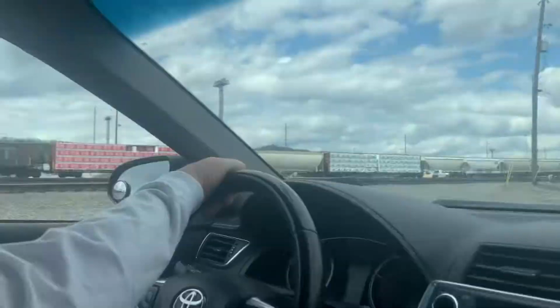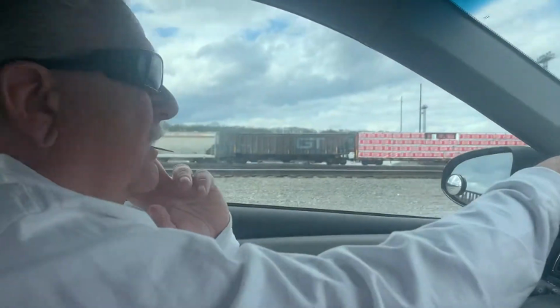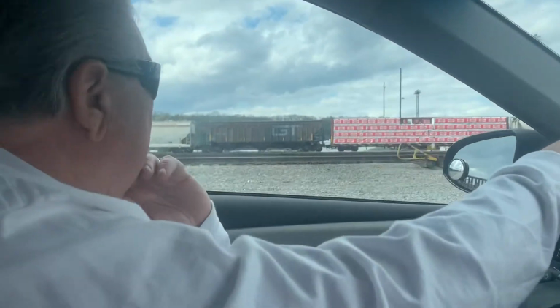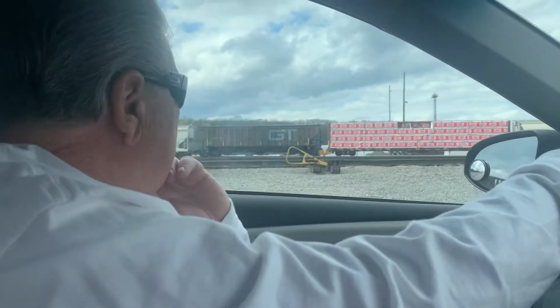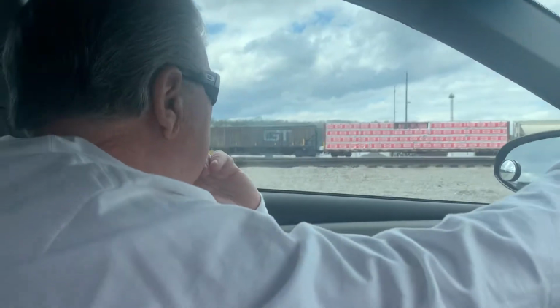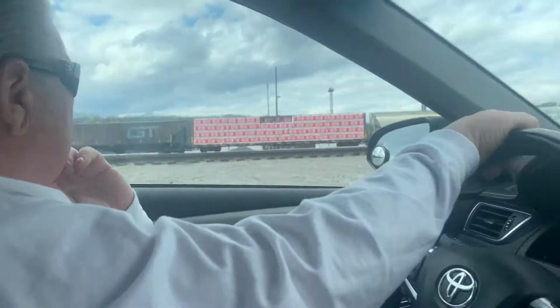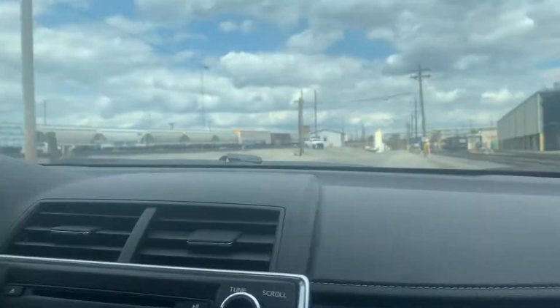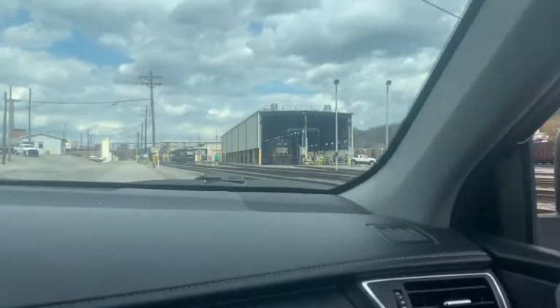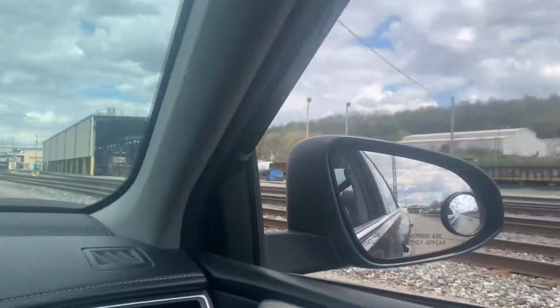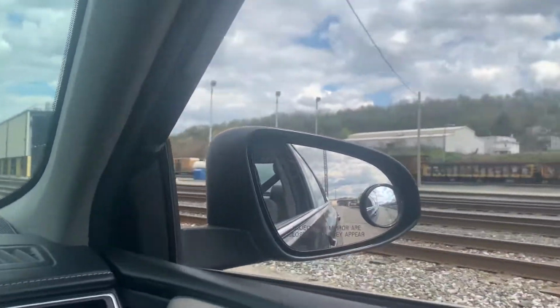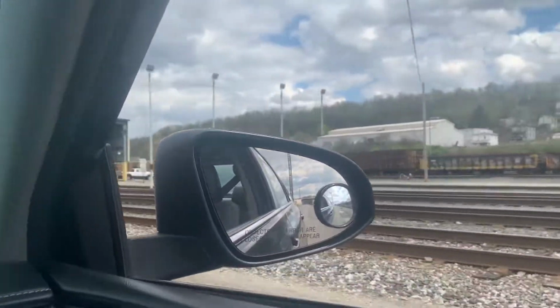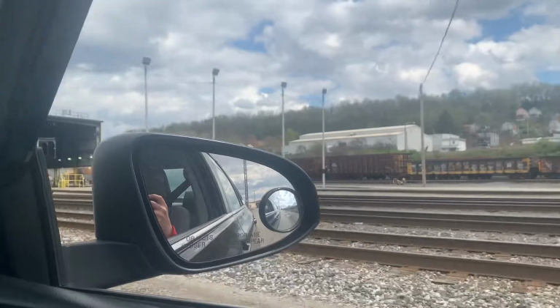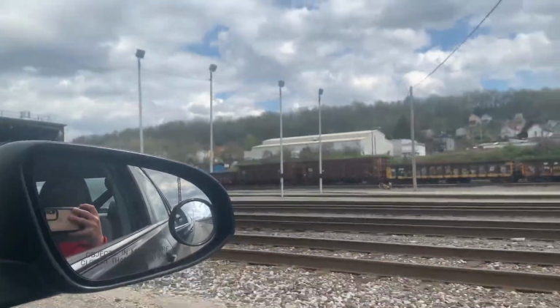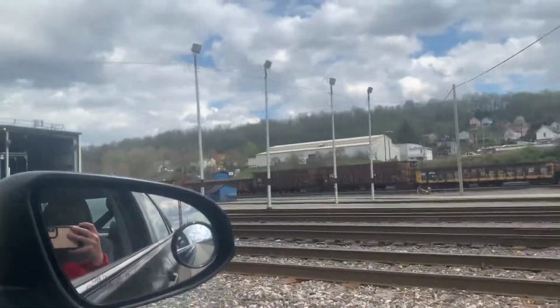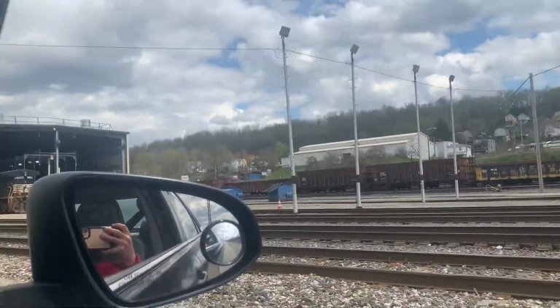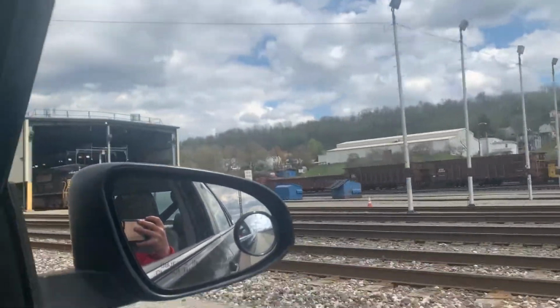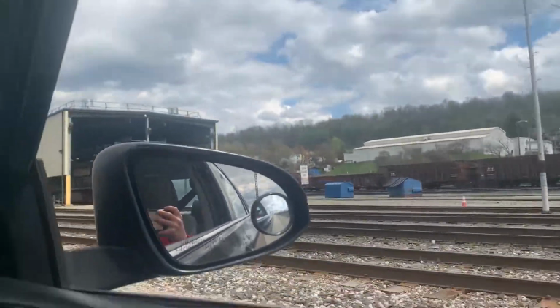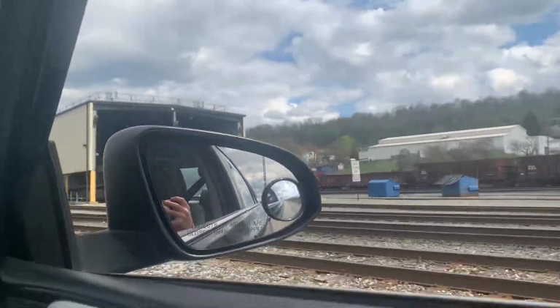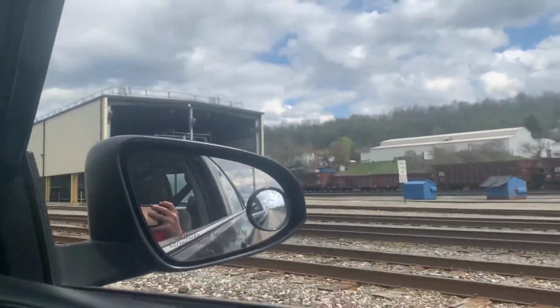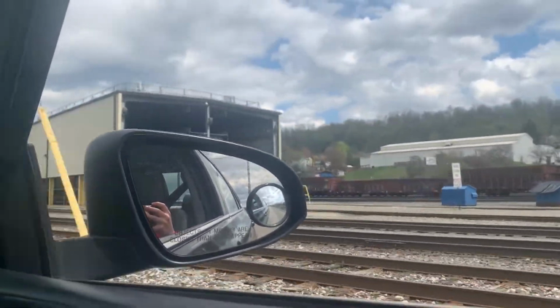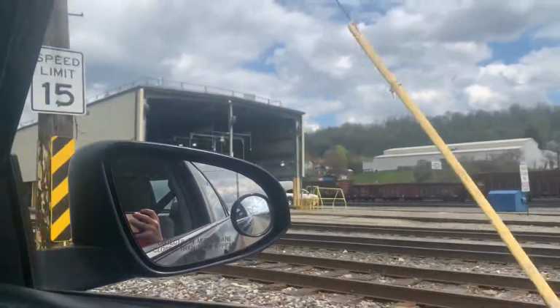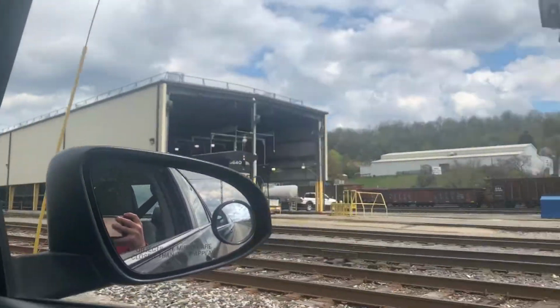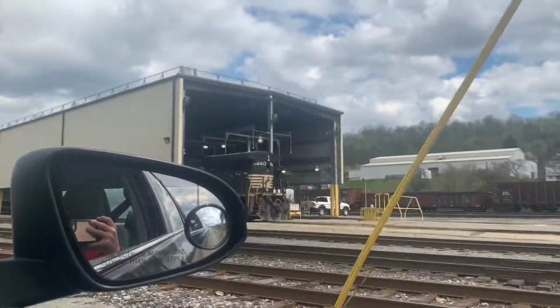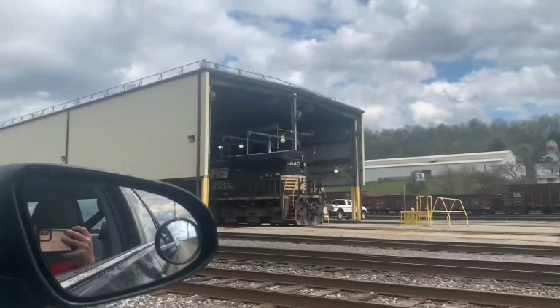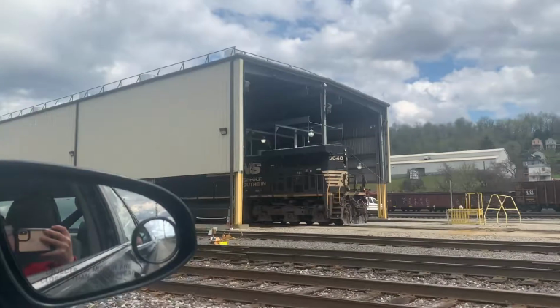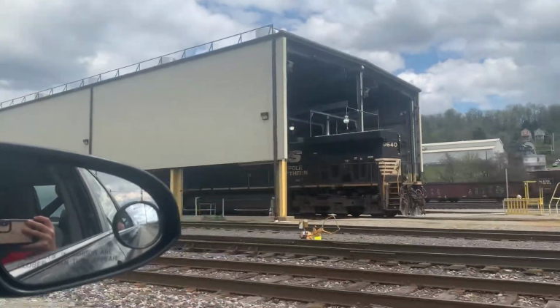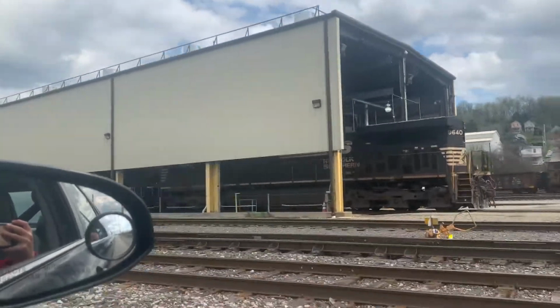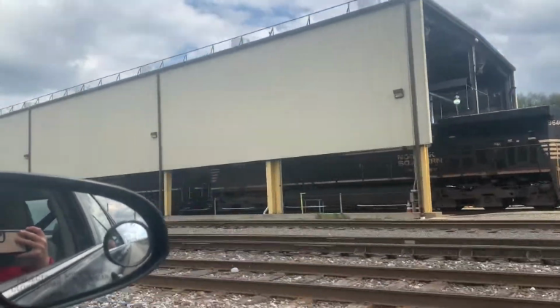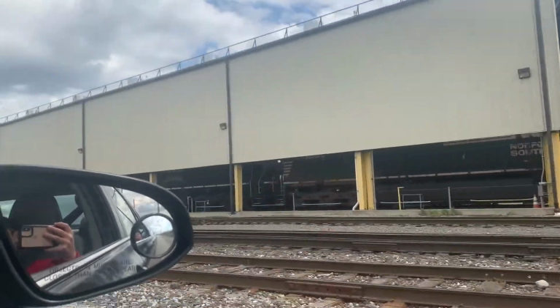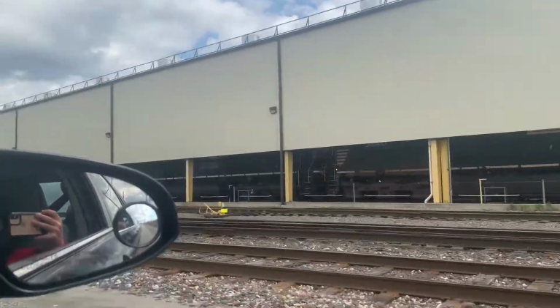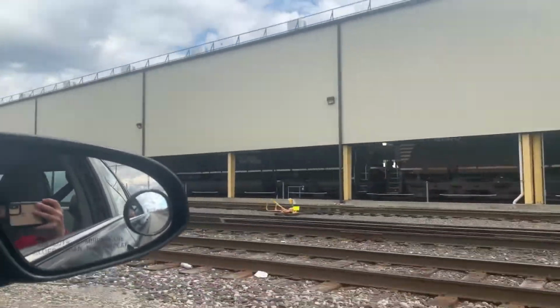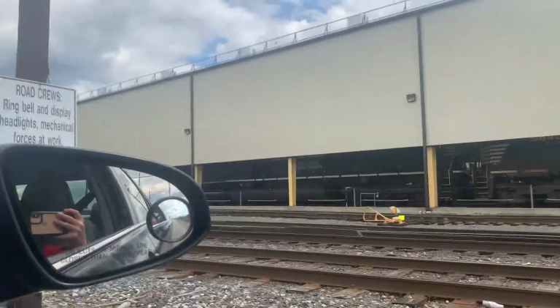Oh look, the GT Grainhopper! I just saw that. Can I hear the engines guys? We got some SD40s coming.